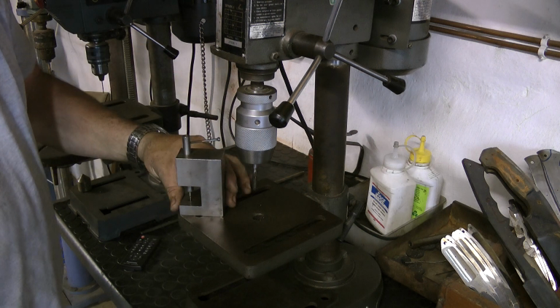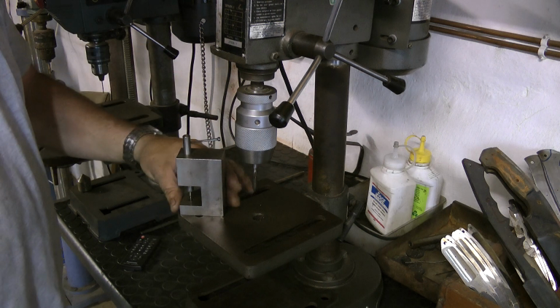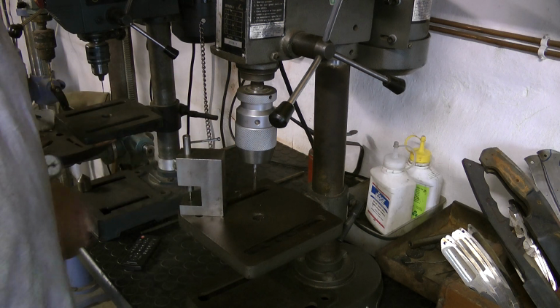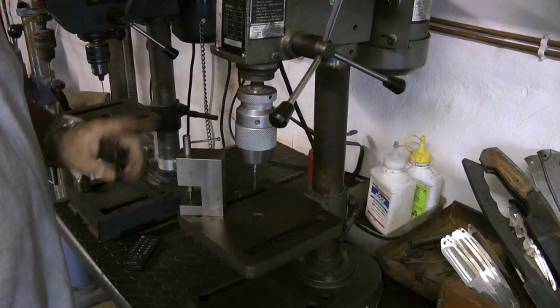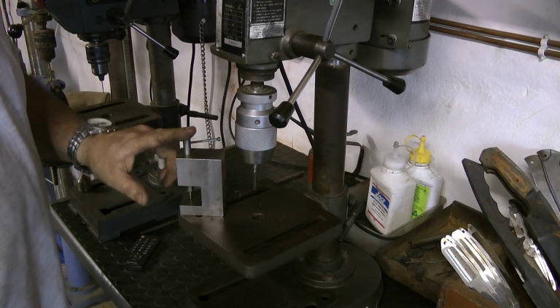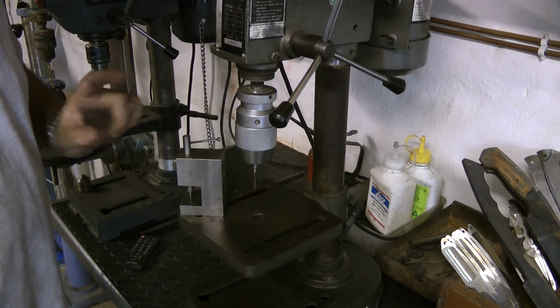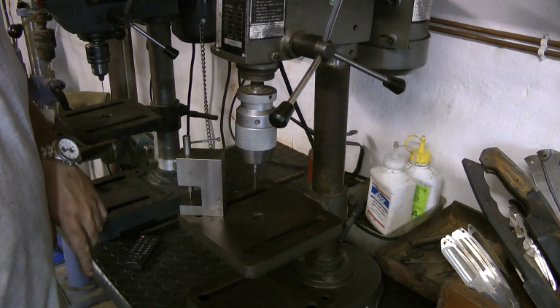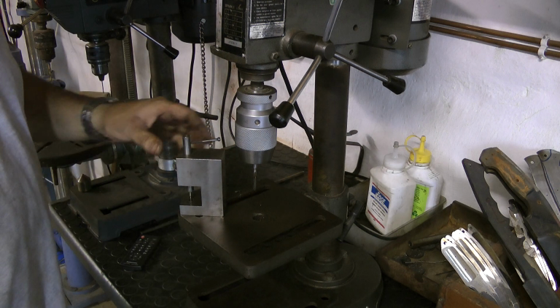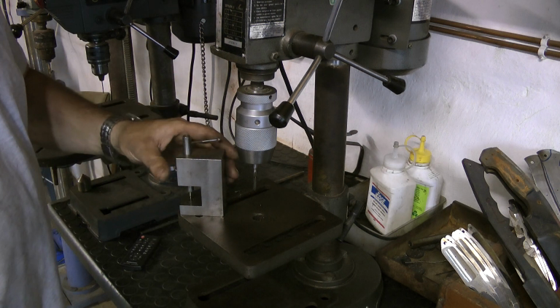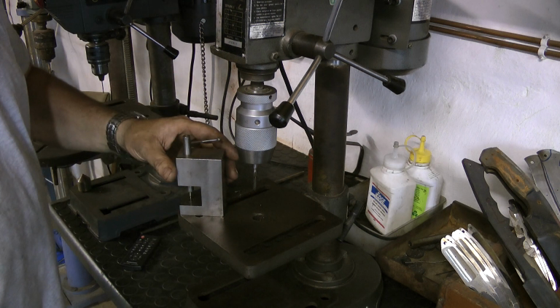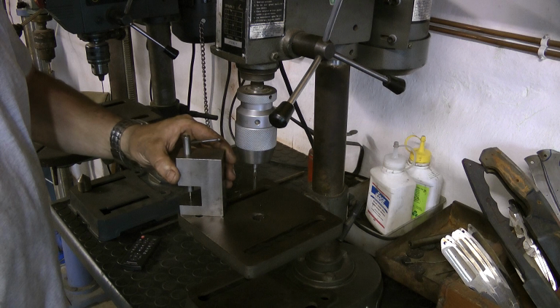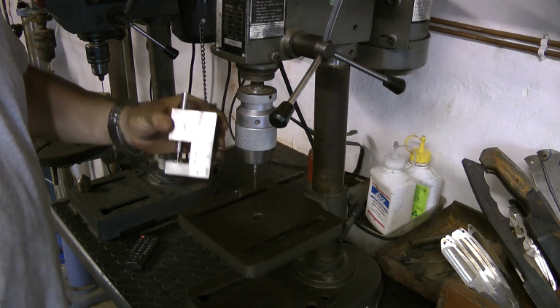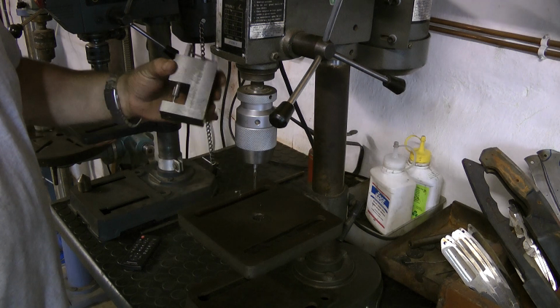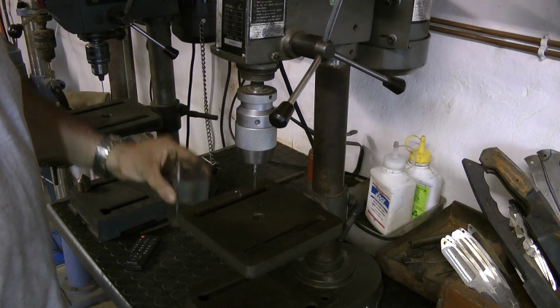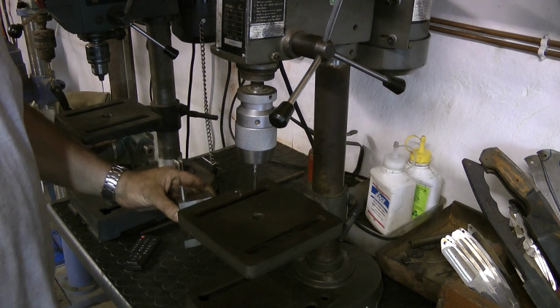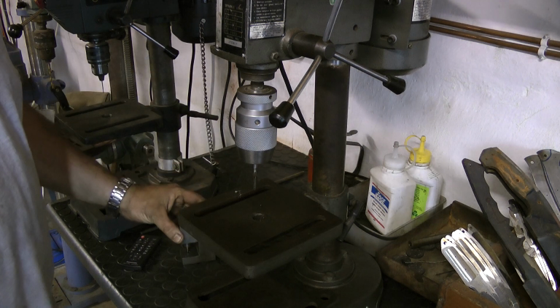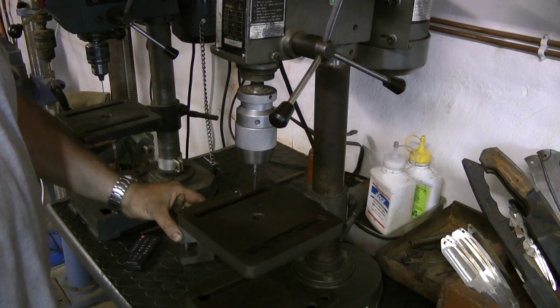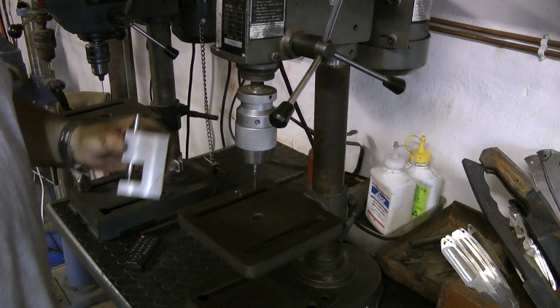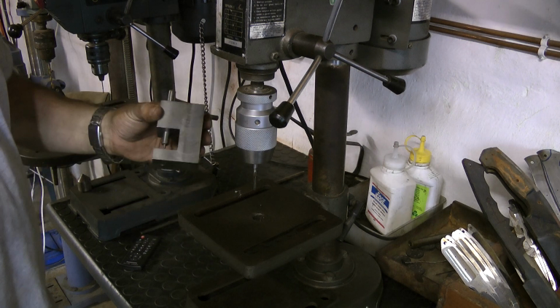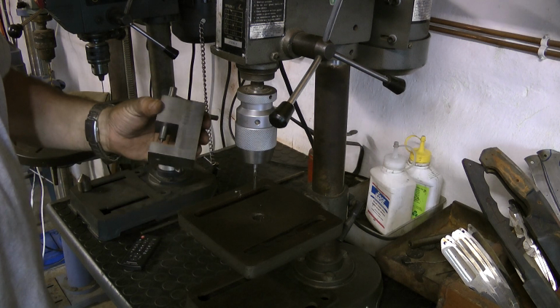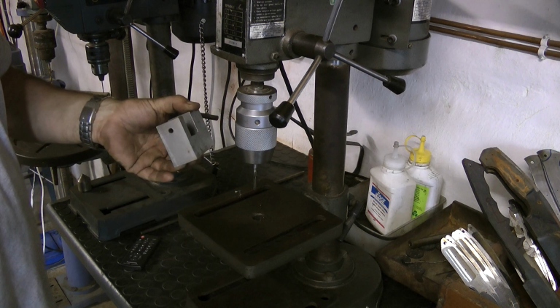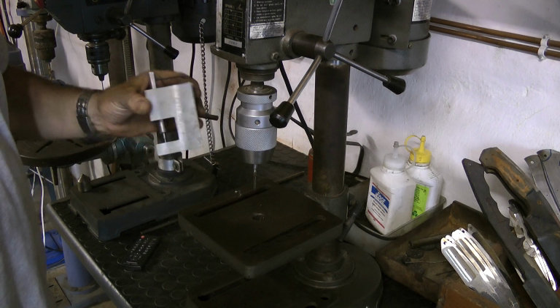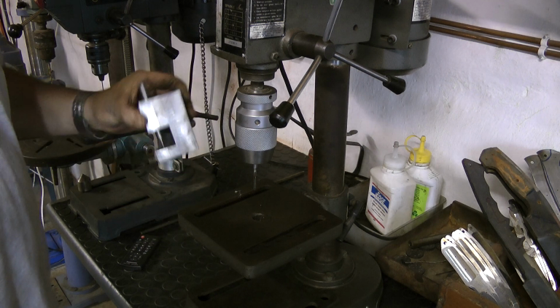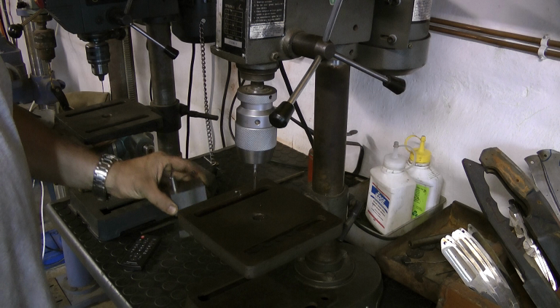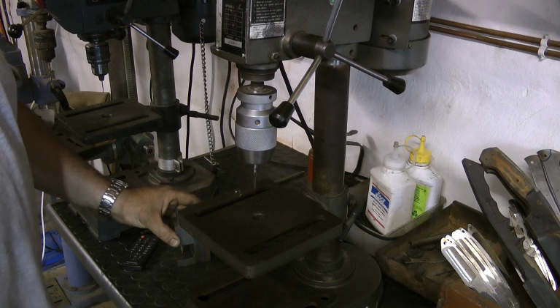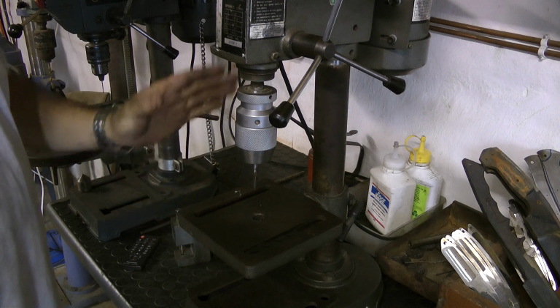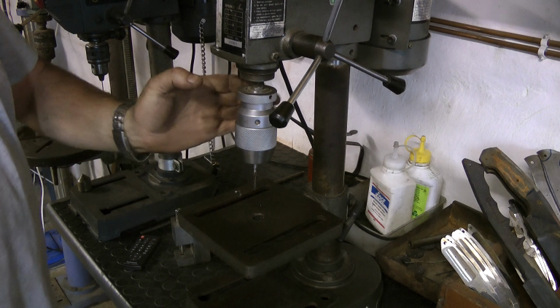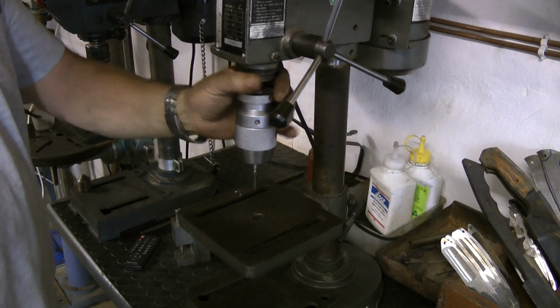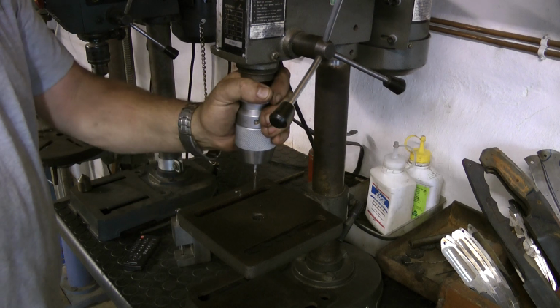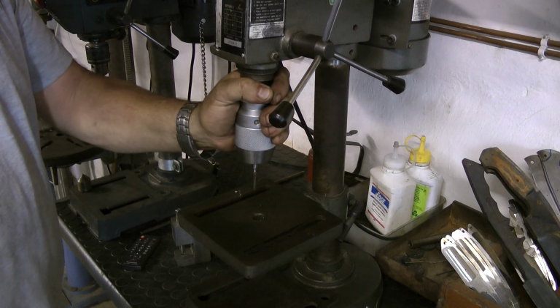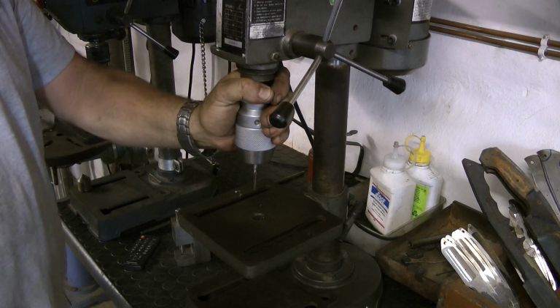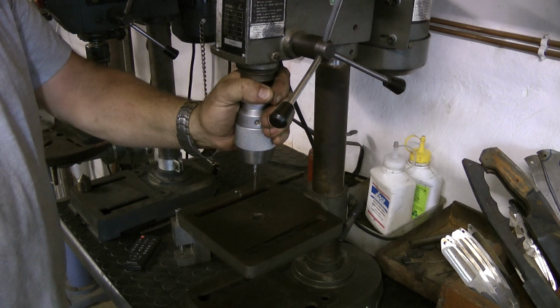Or, if you don't want to spend the odd 500 to 600 Rand — or bucks — for this, which is a real speciality, you can just use your ordinary drill press.